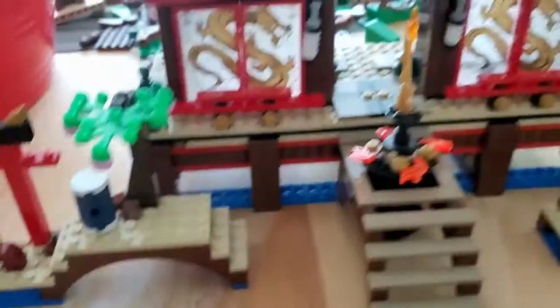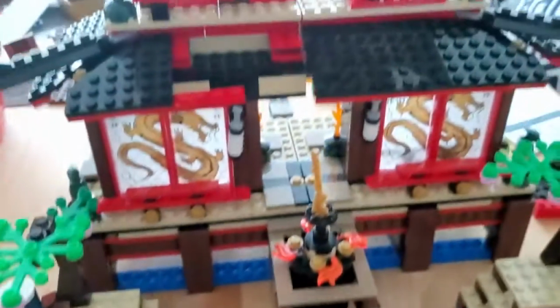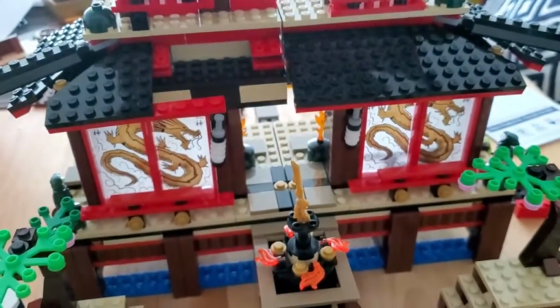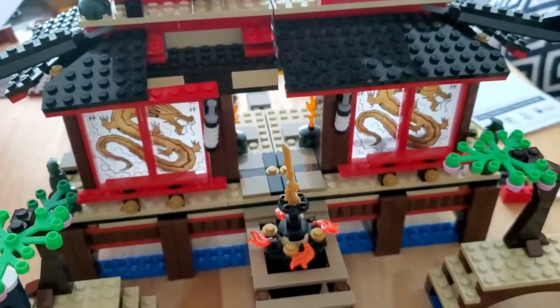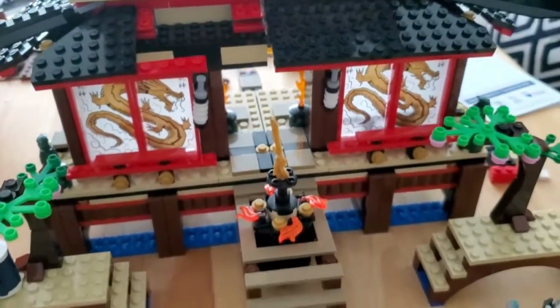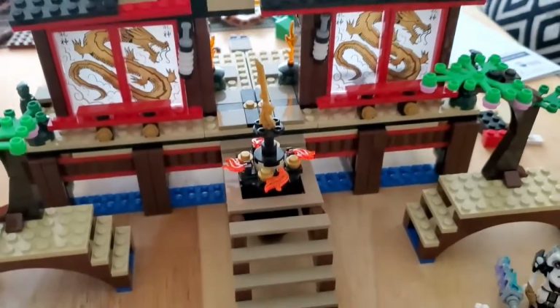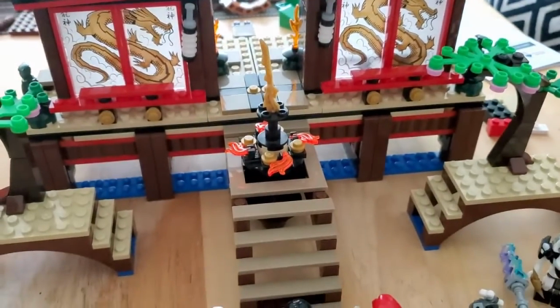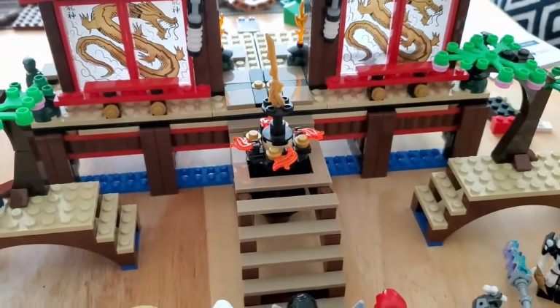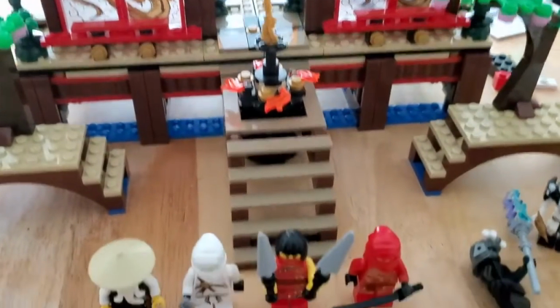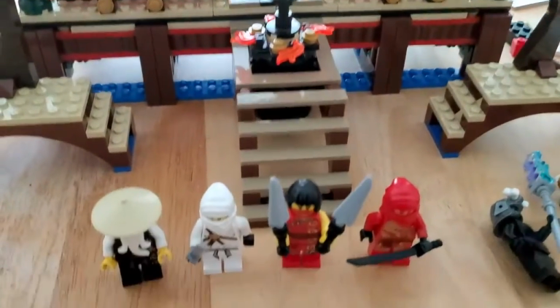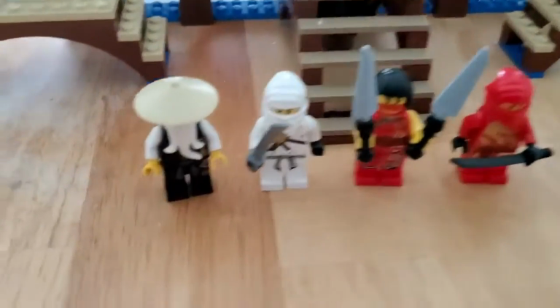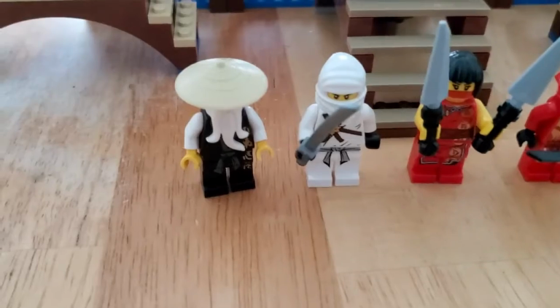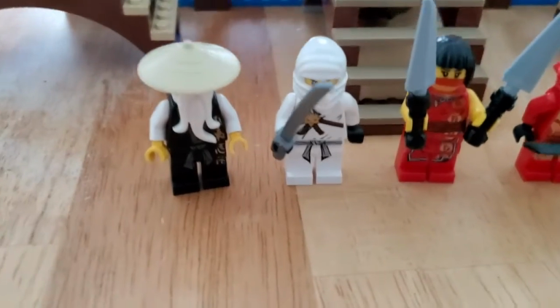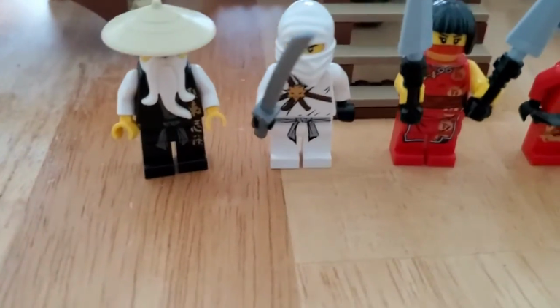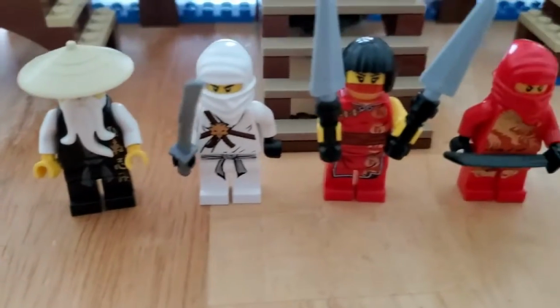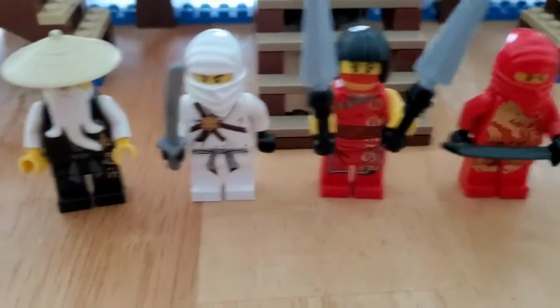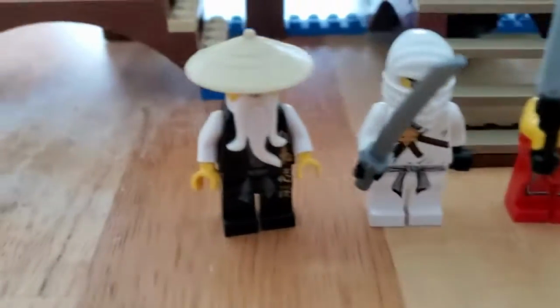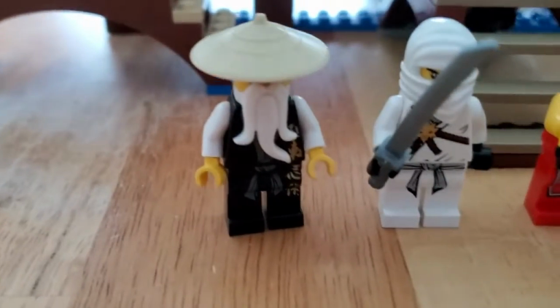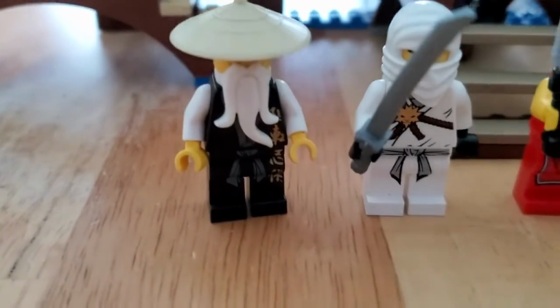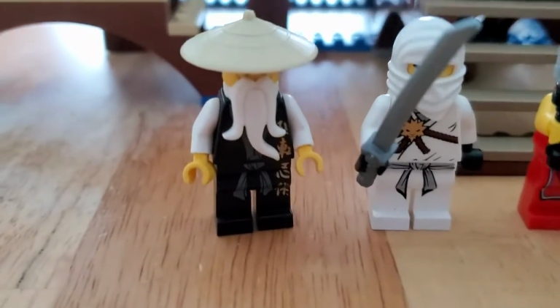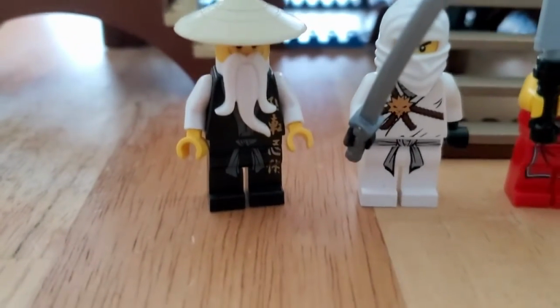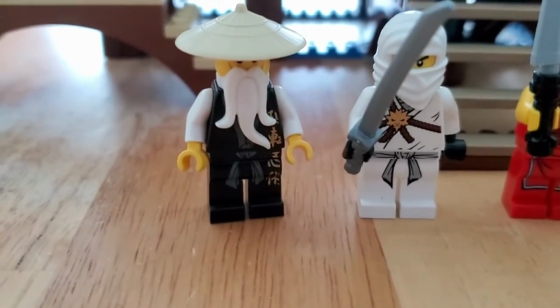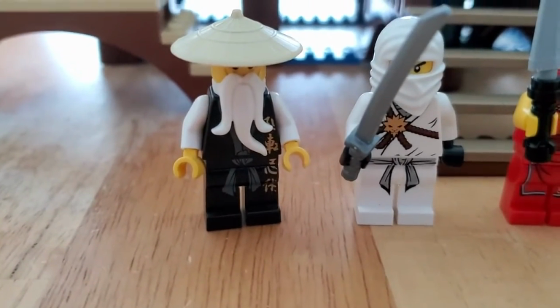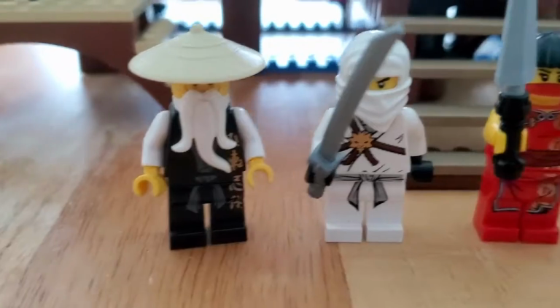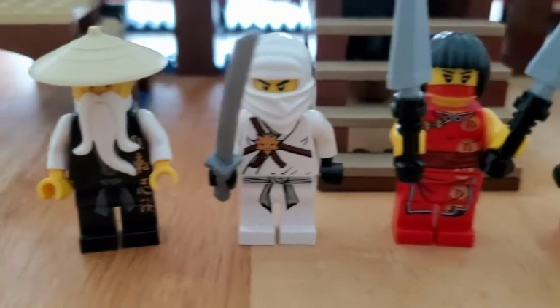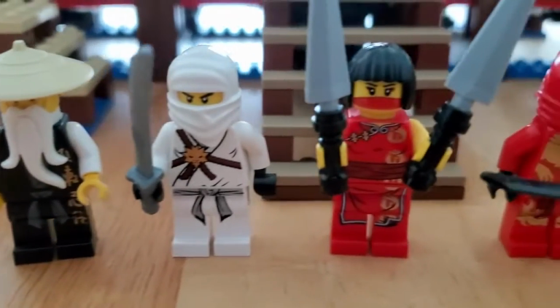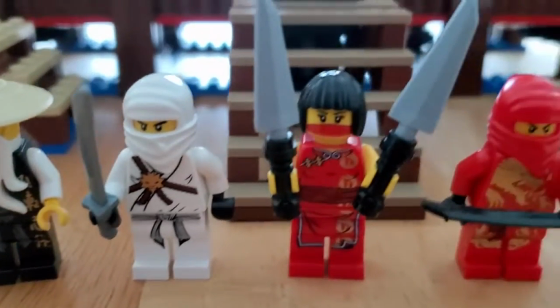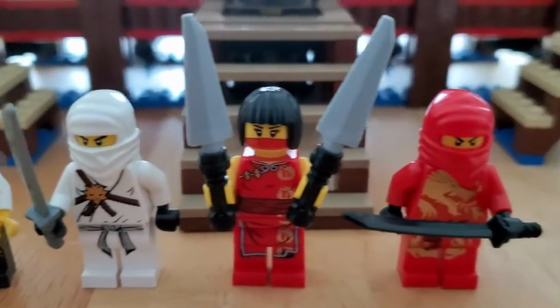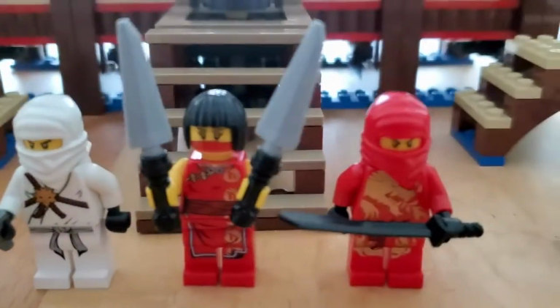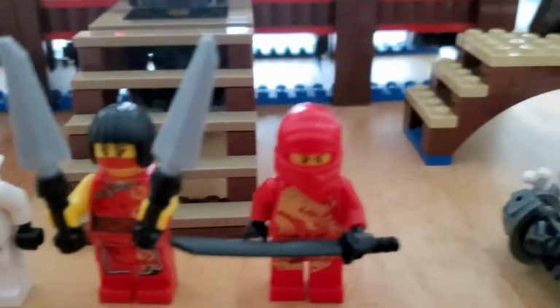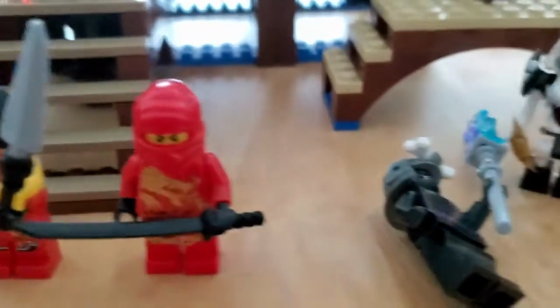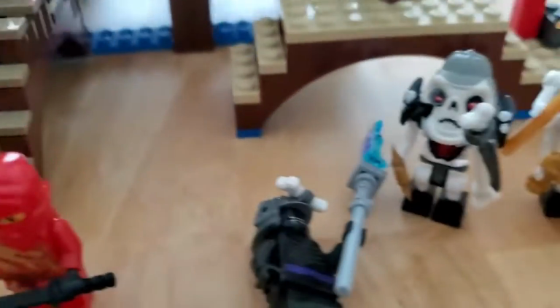So this is the Ninjago Fire Temple, I think it's called. All the minifigures are complete. Master Wu is missing a staff, but all the other ones have their accessories.